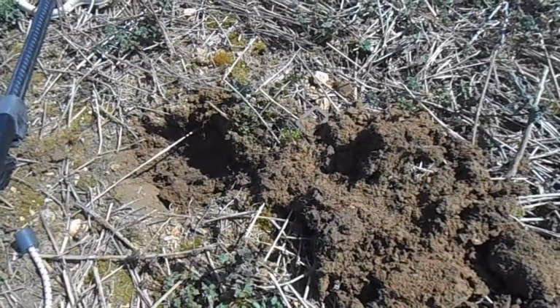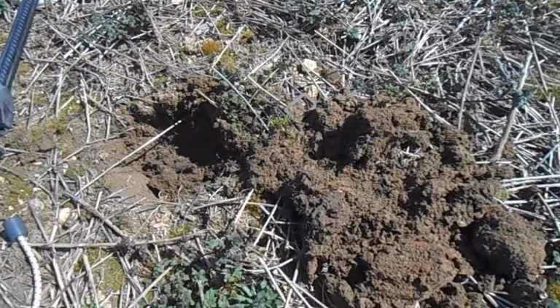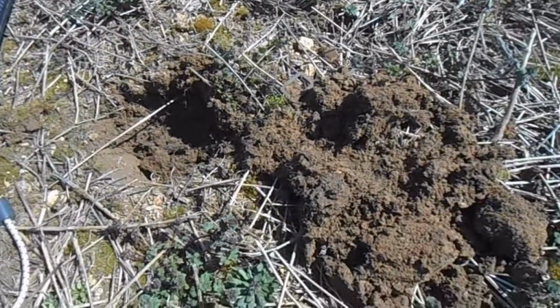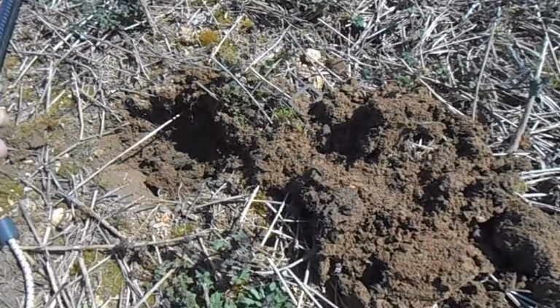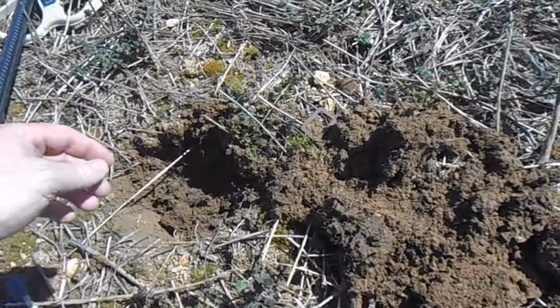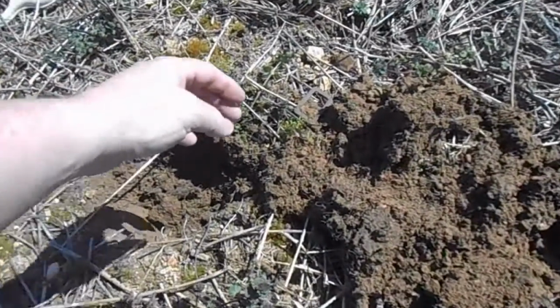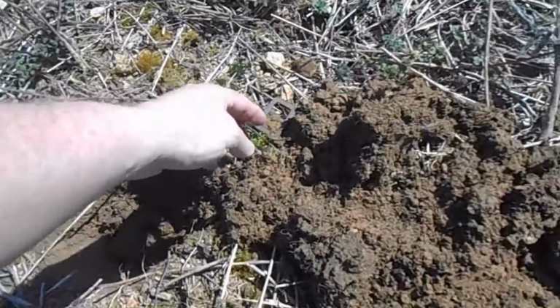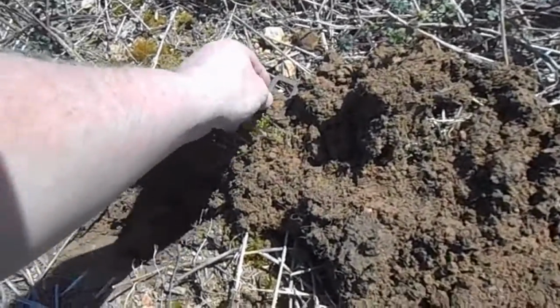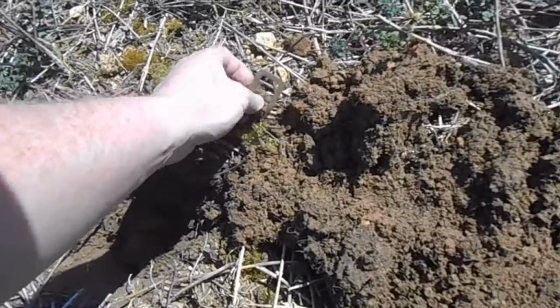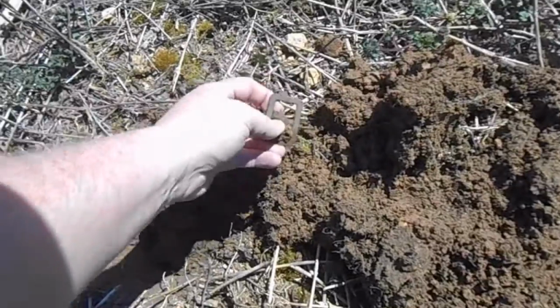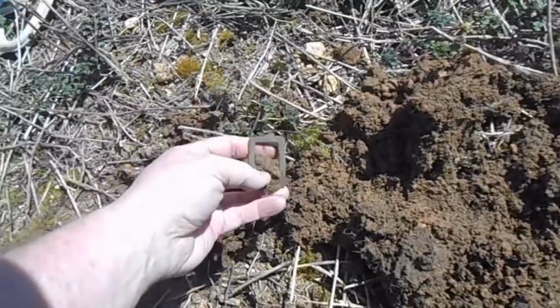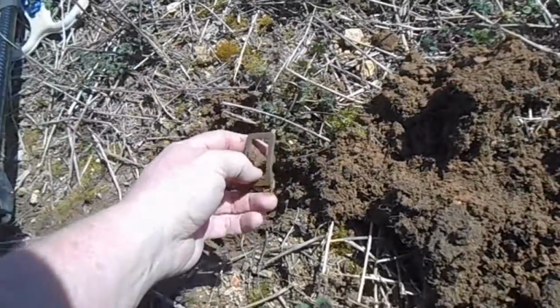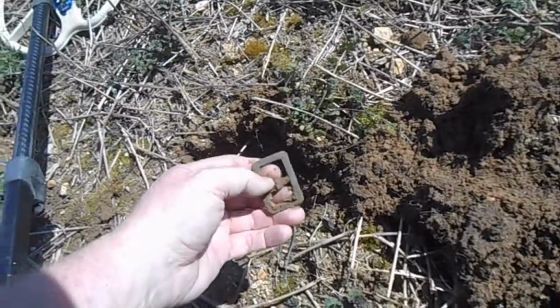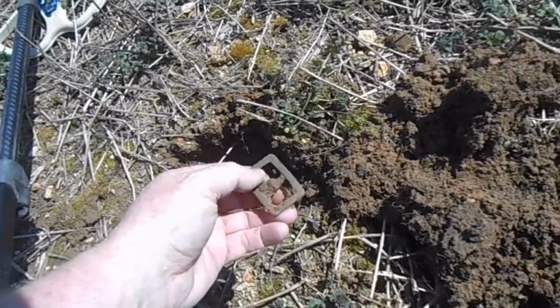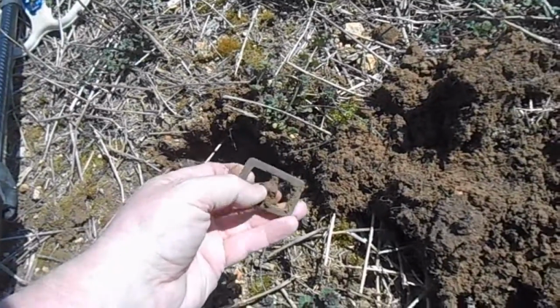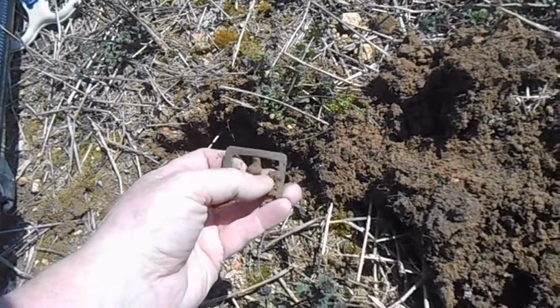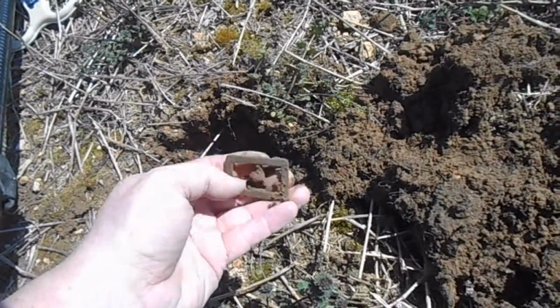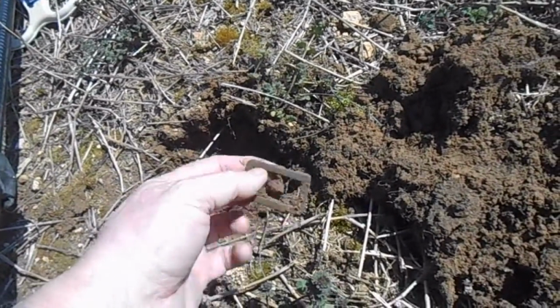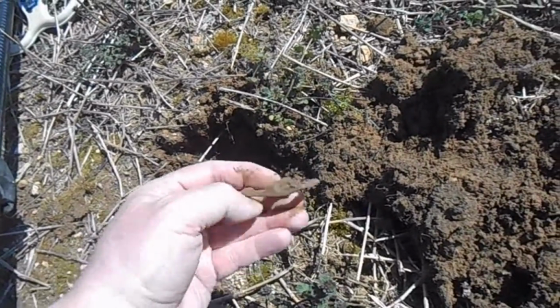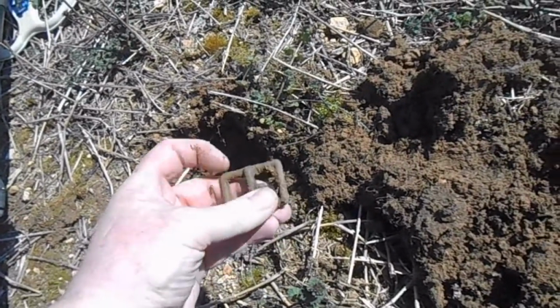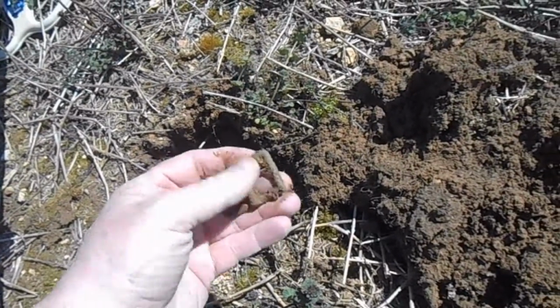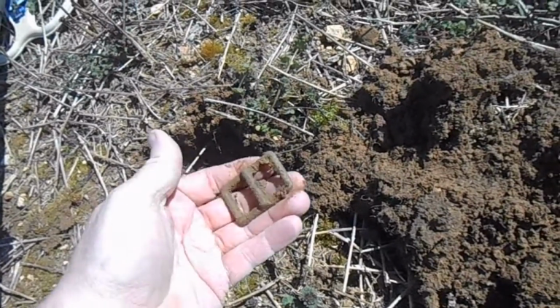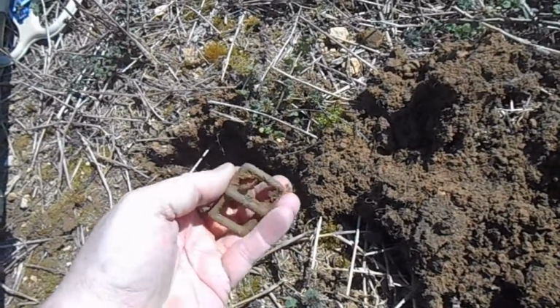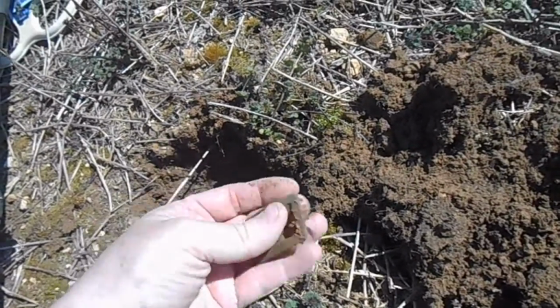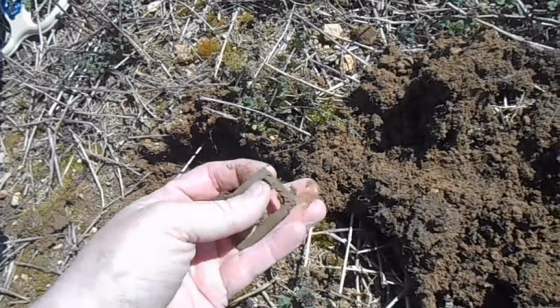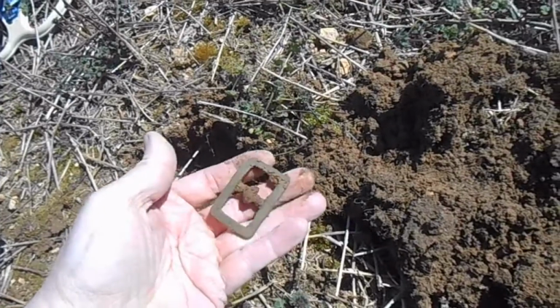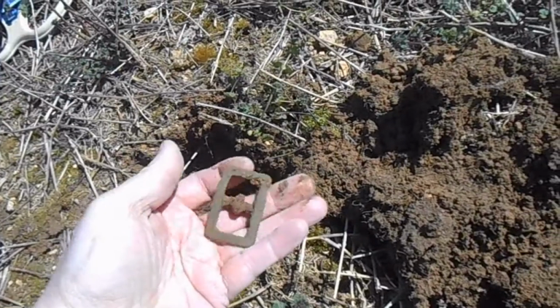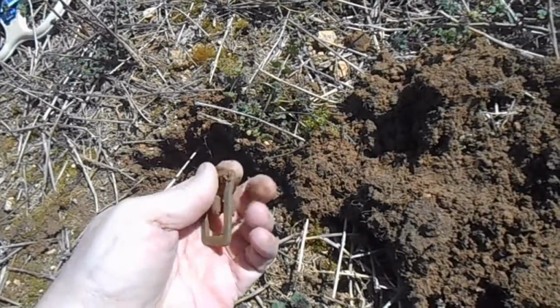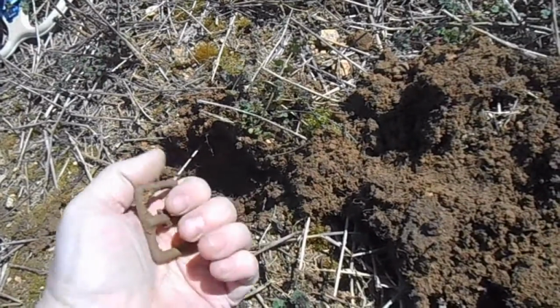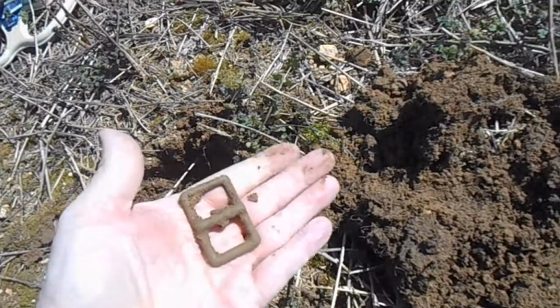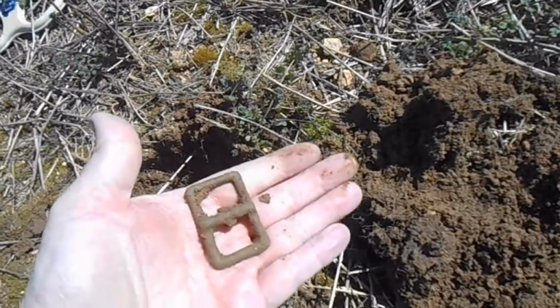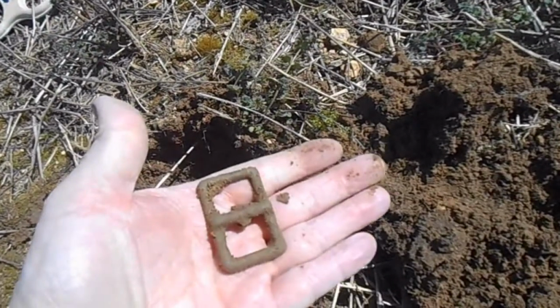Here's one that rang up loud and clear, about 2 inches down, reading 1246. Got an old buckle — heavy duty. Cool.